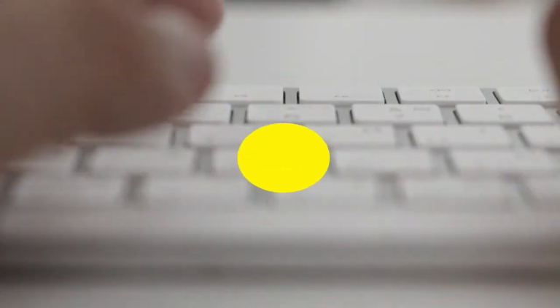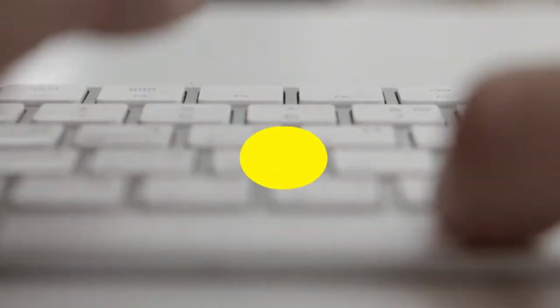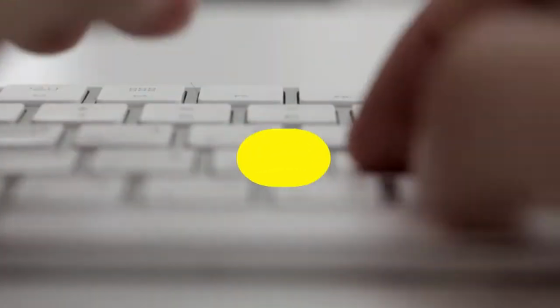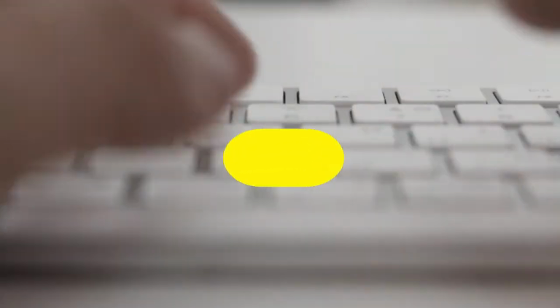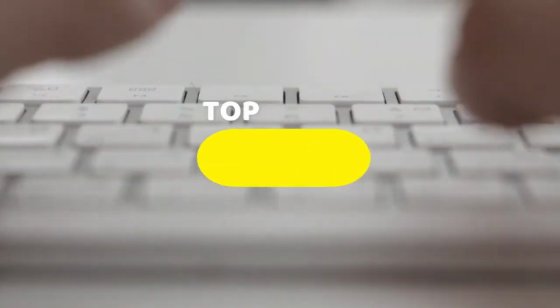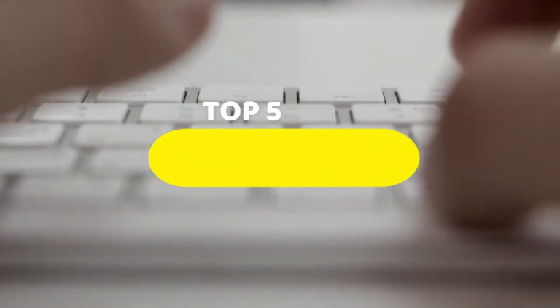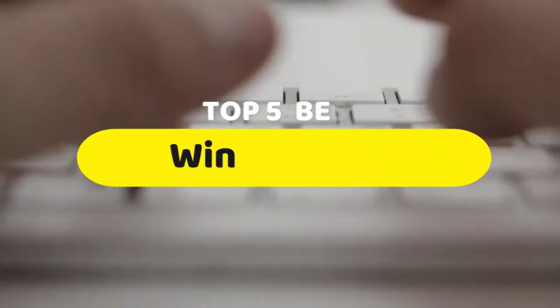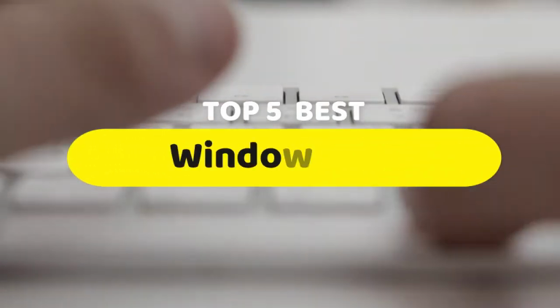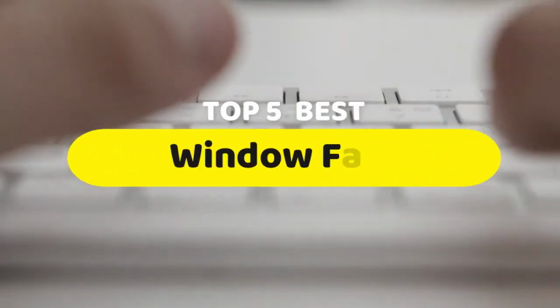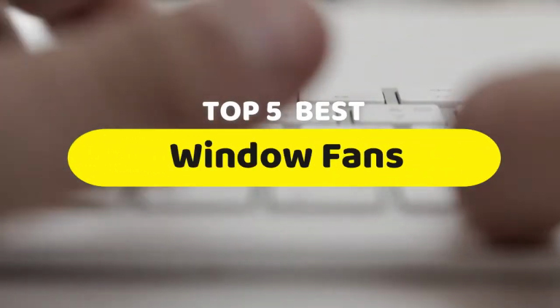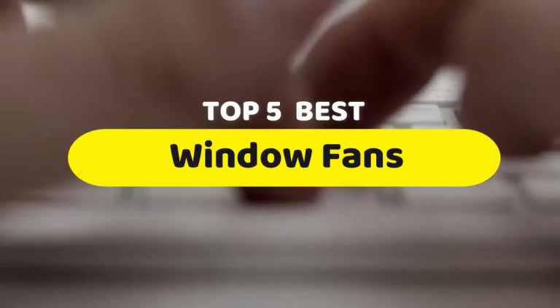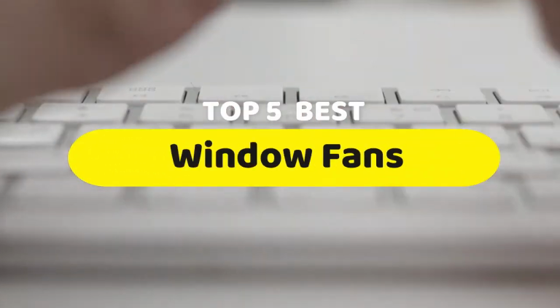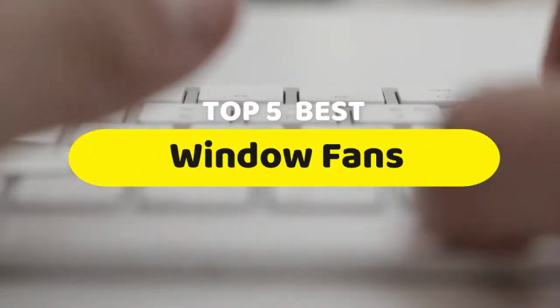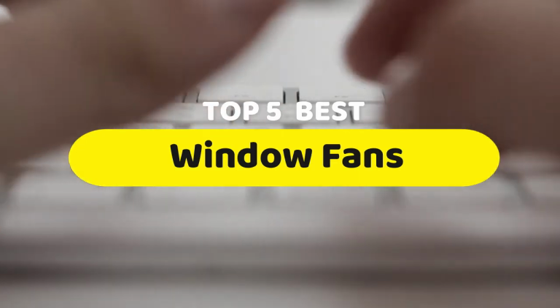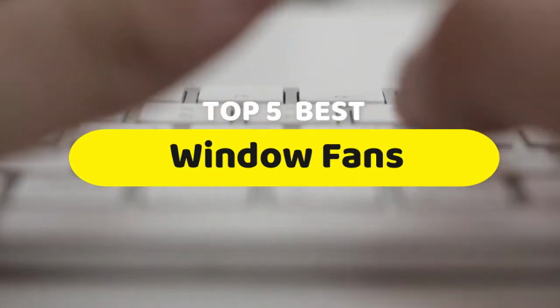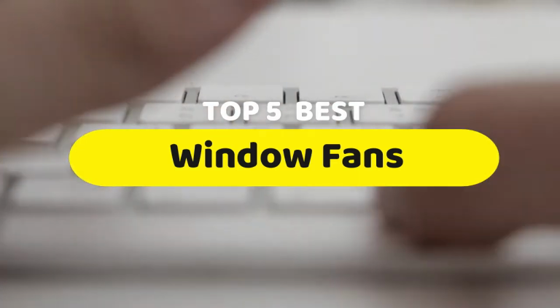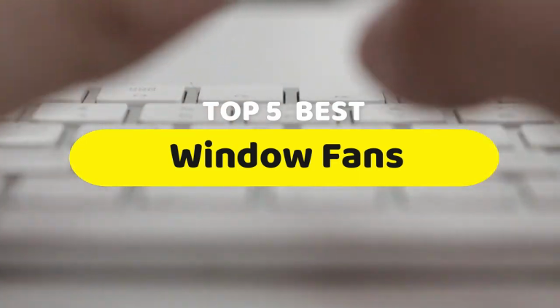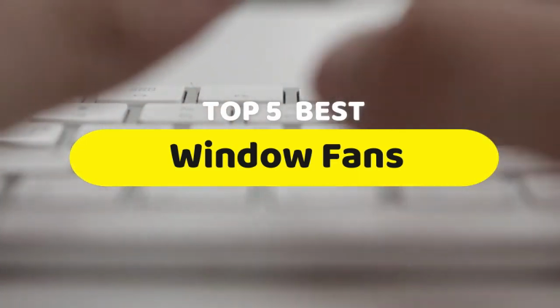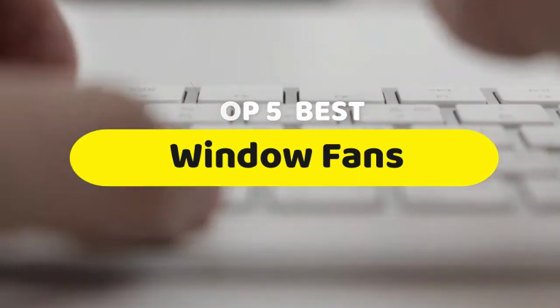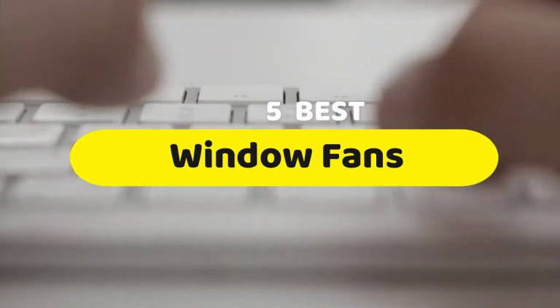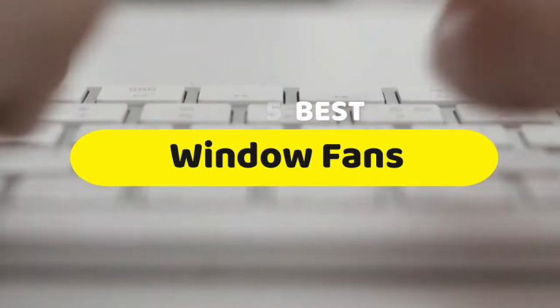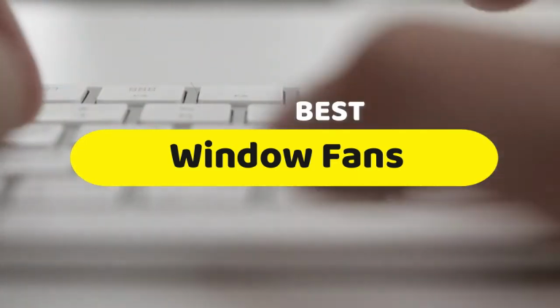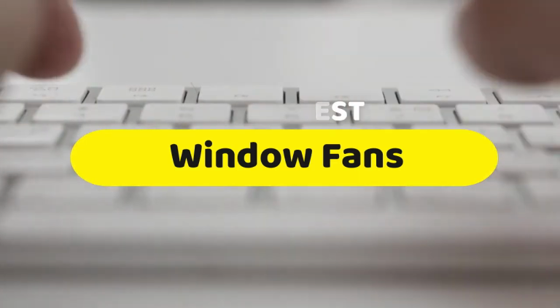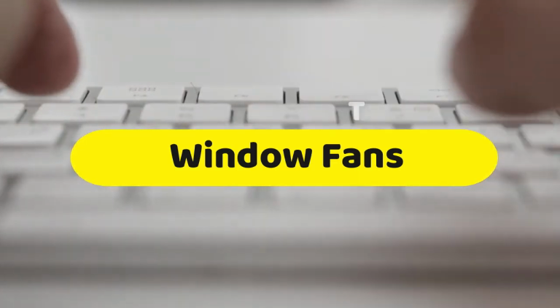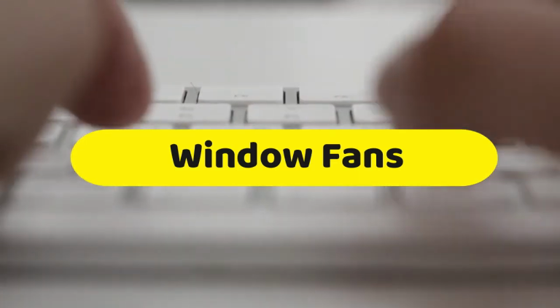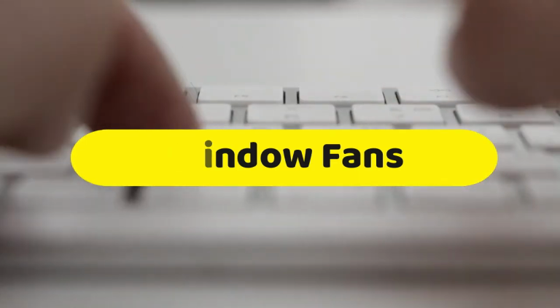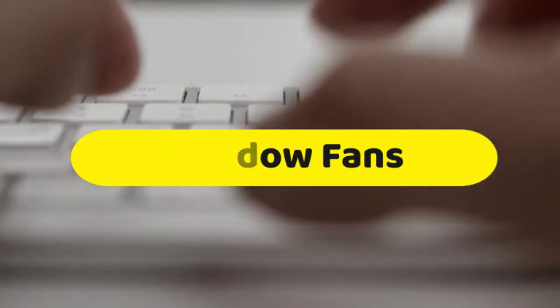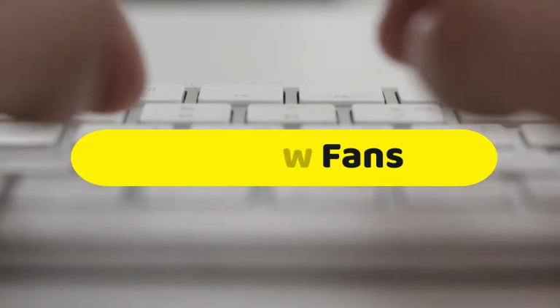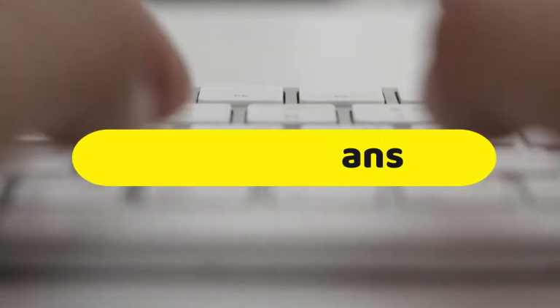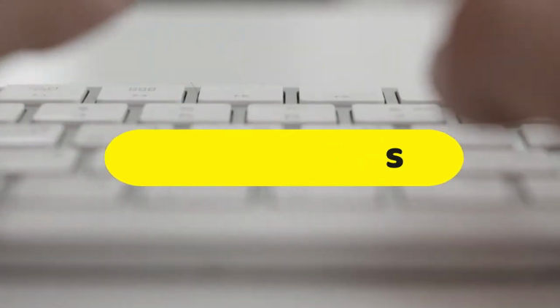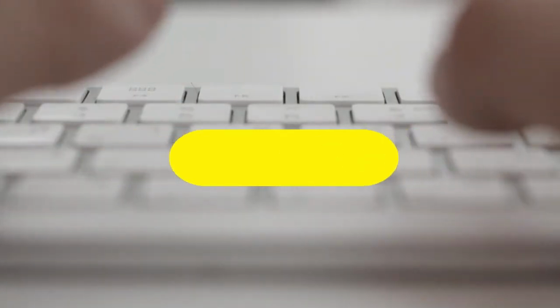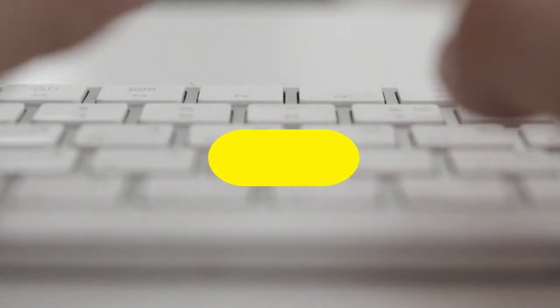Hello guys, today we are going to be checking out the five best window fans you can buy right now. I made this list based on my personal opinion and hours of research, and I have listed them based on performance, features, and price.